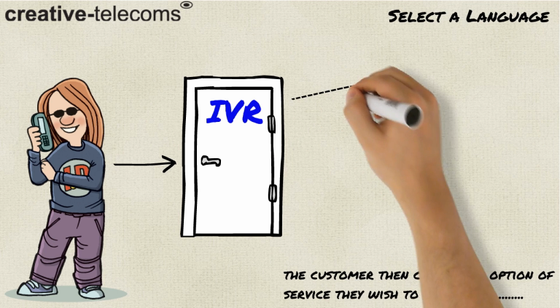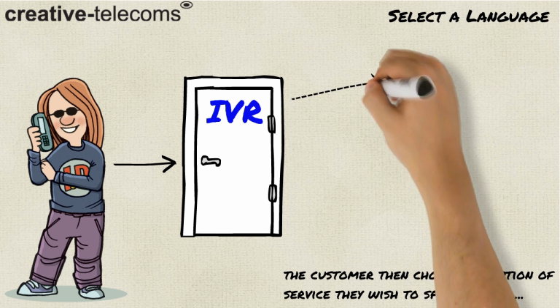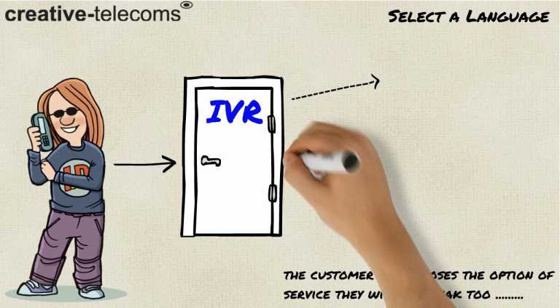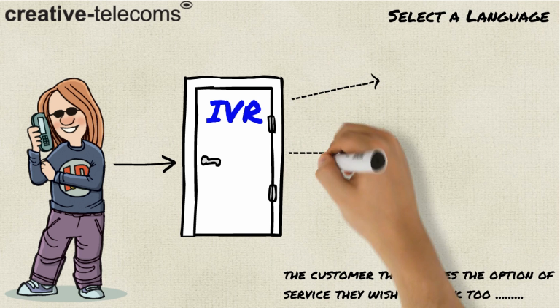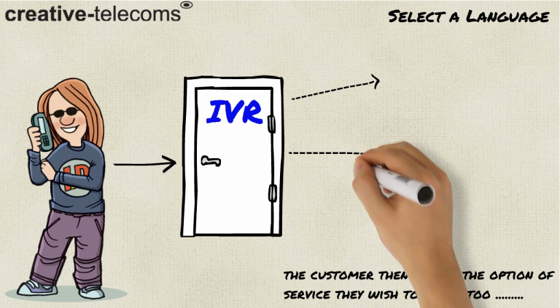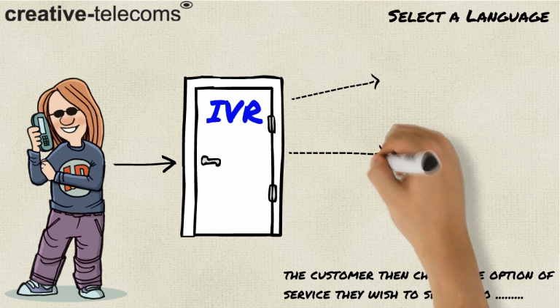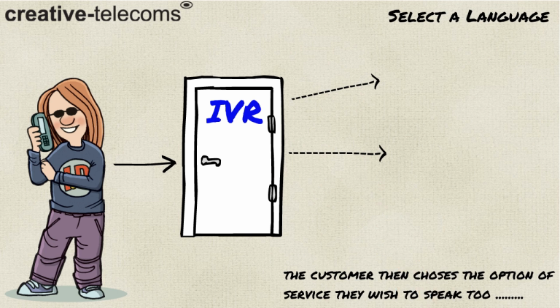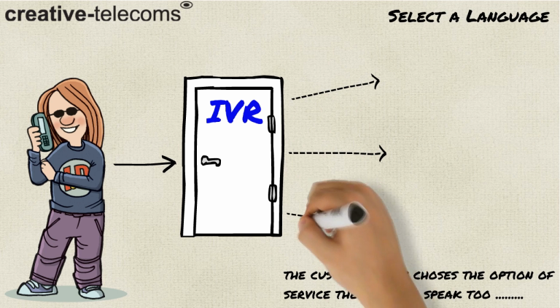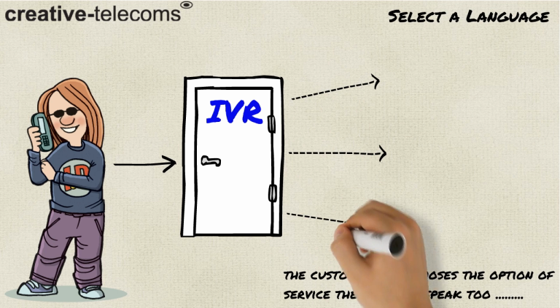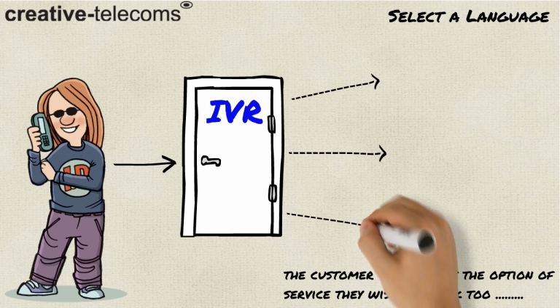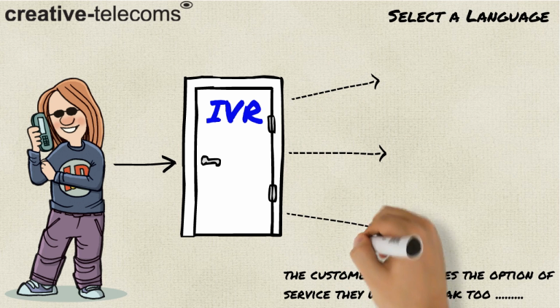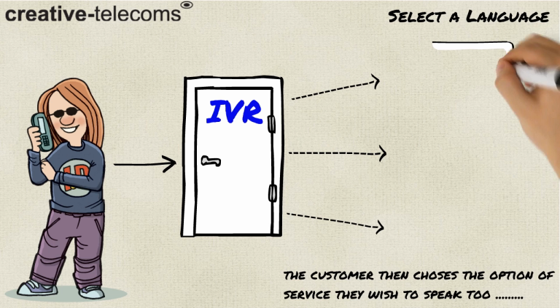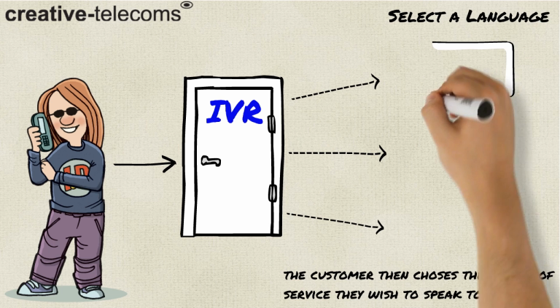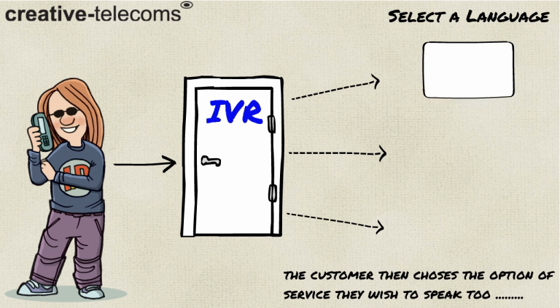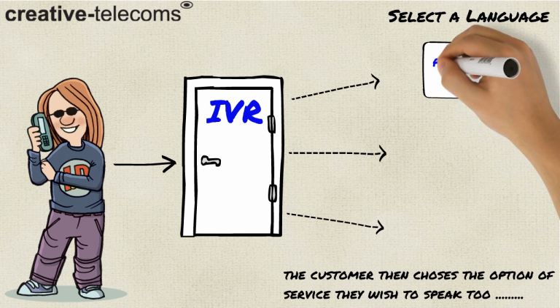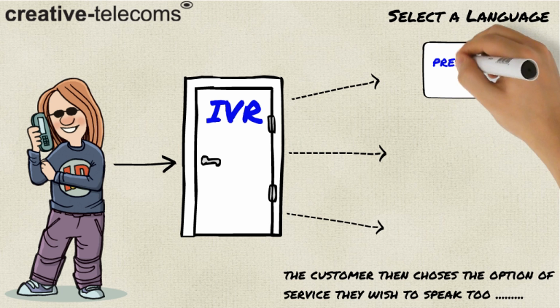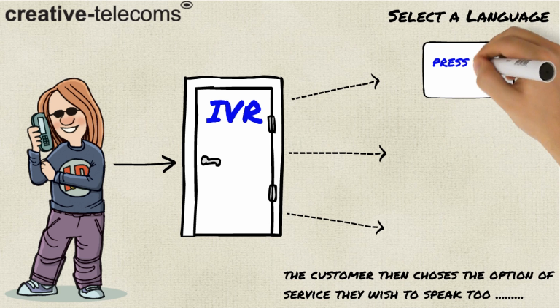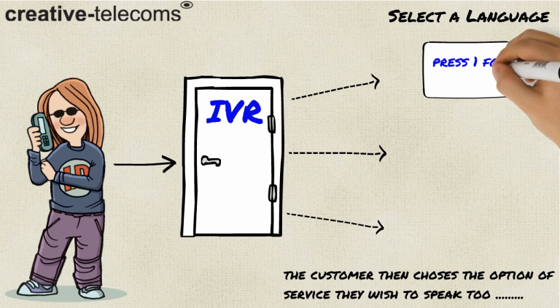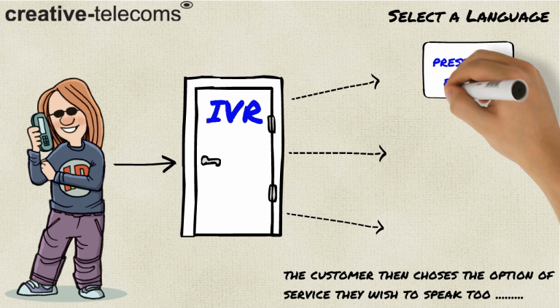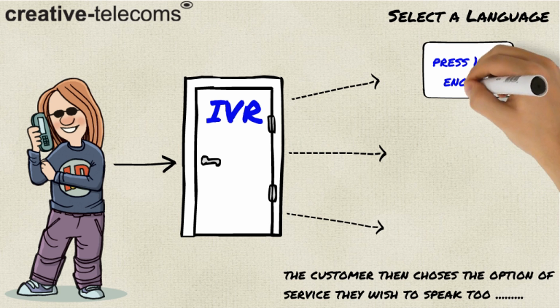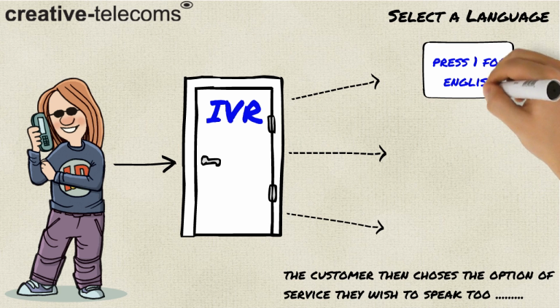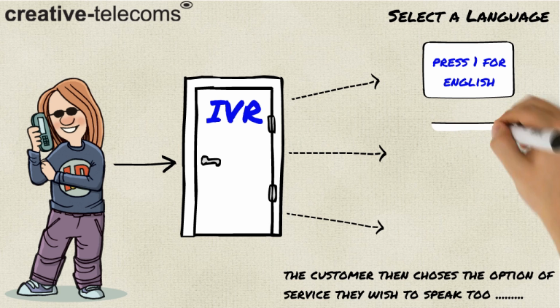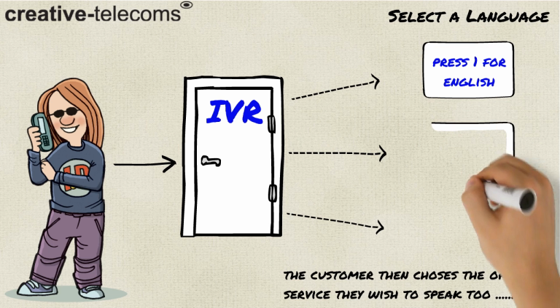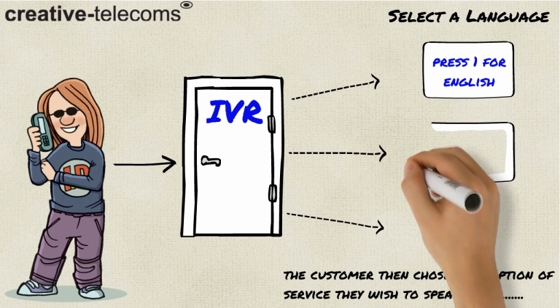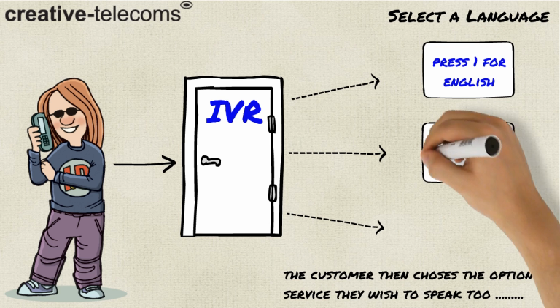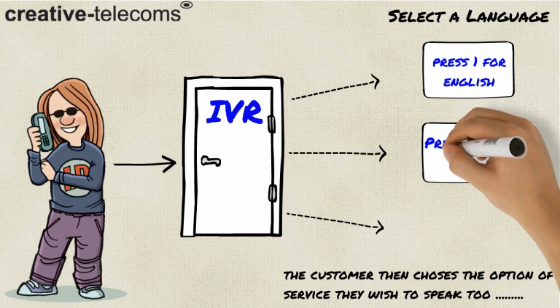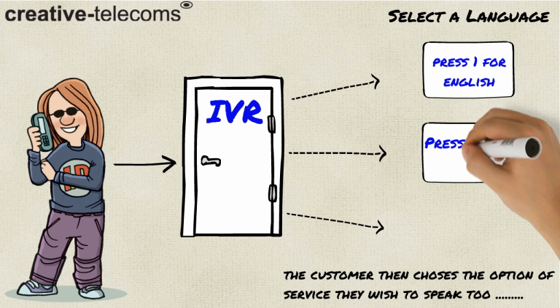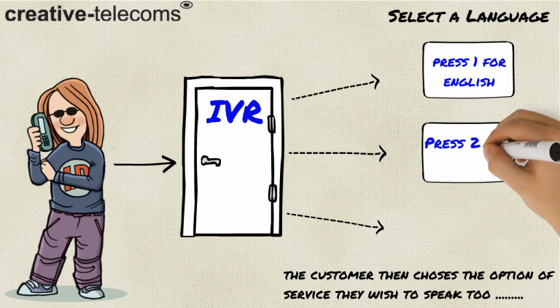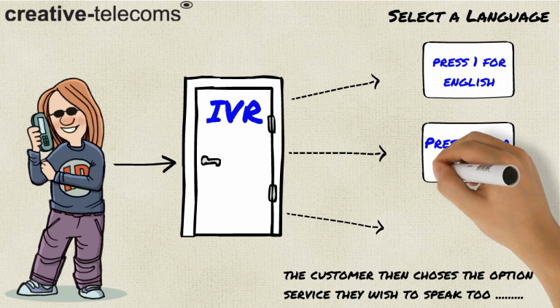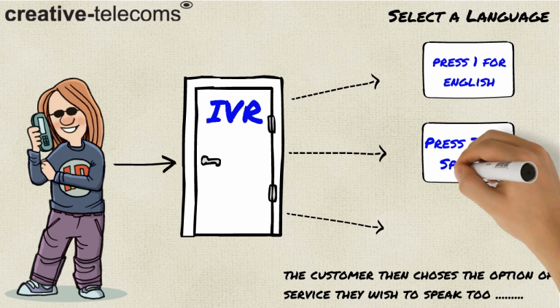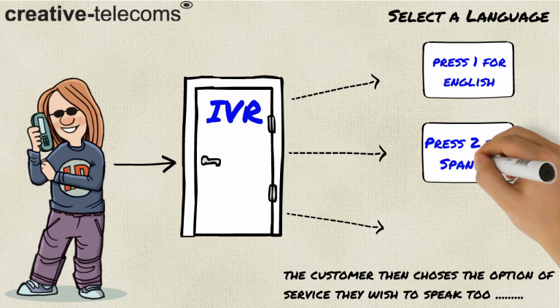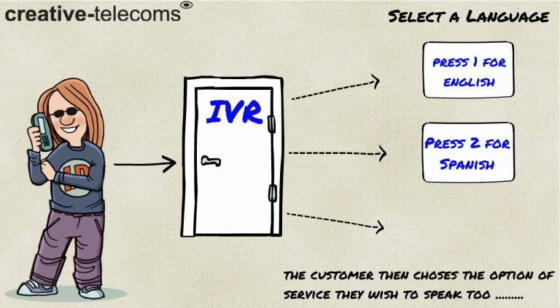An option must be chosen by the caller in order to continue. For the purpose of this video, we will choose a language option, so option 1.